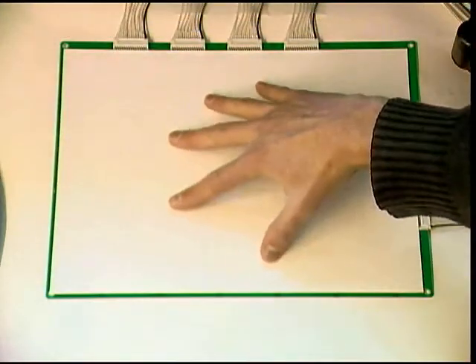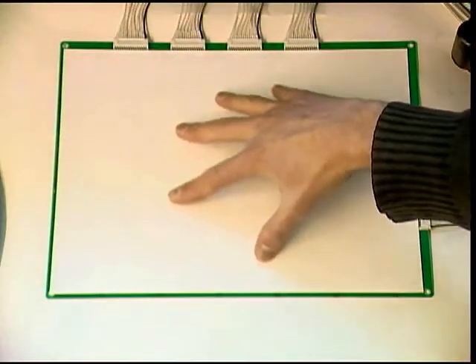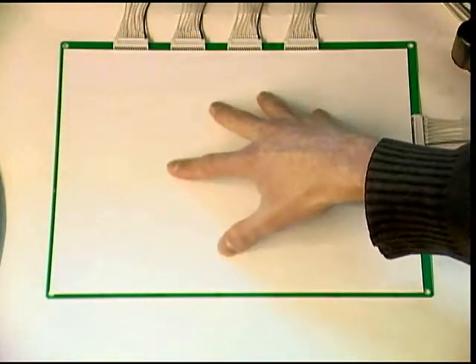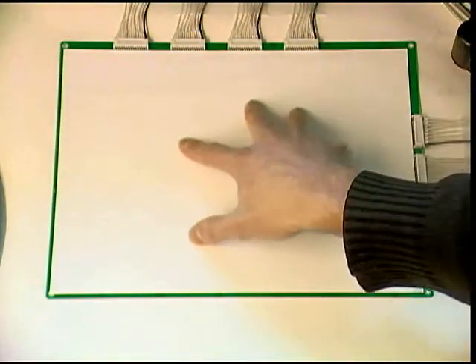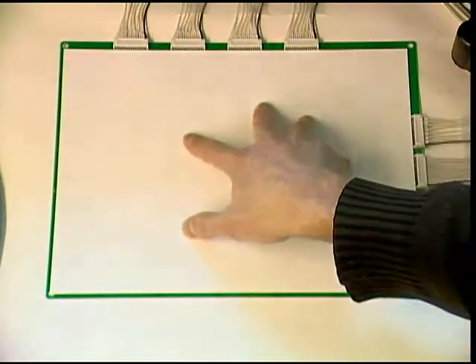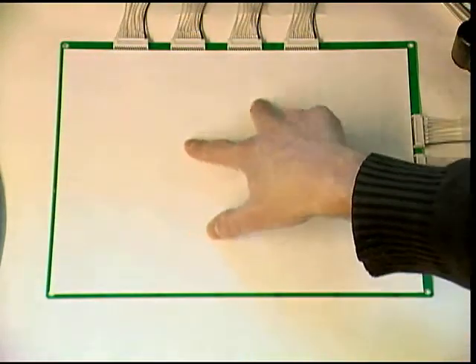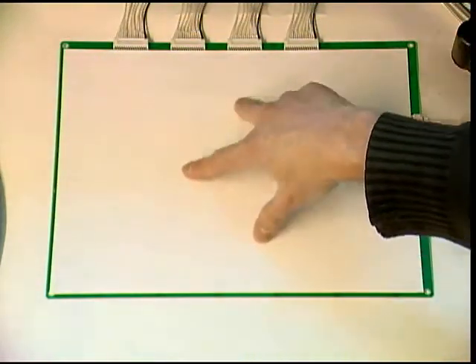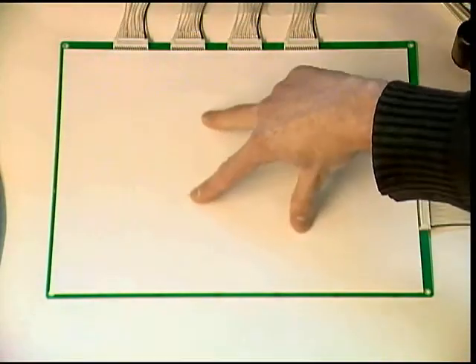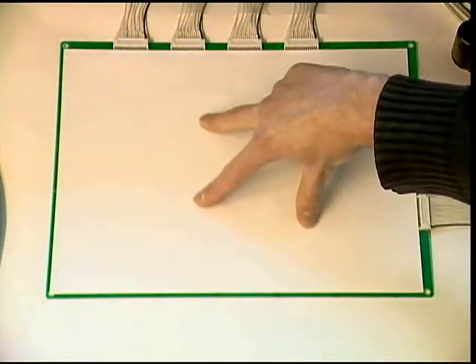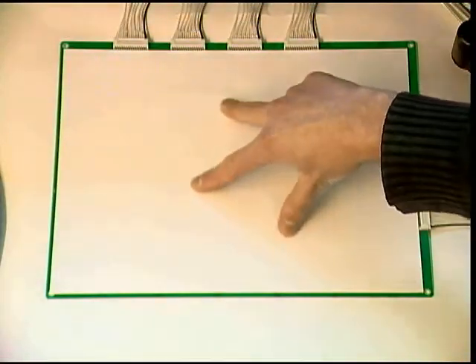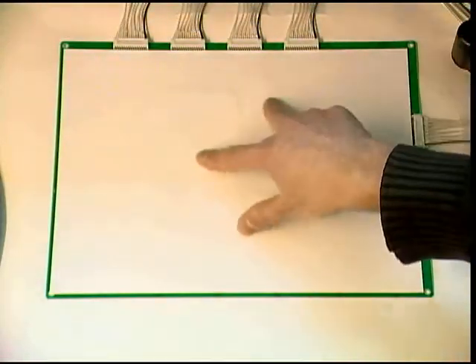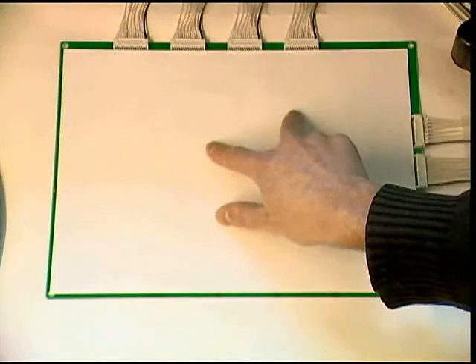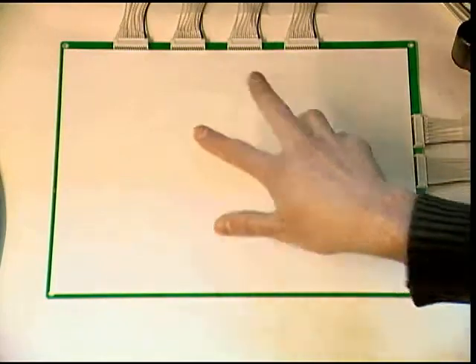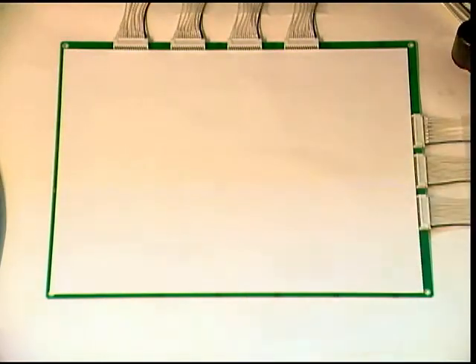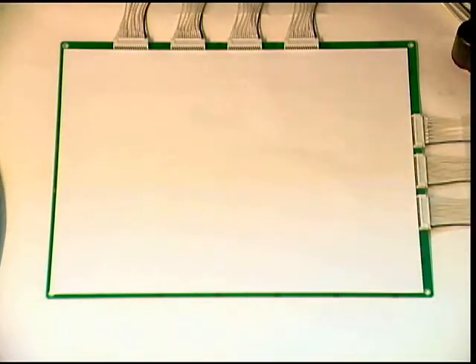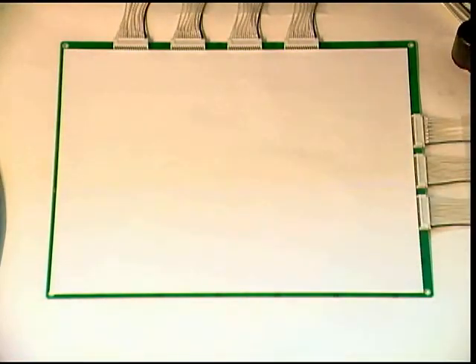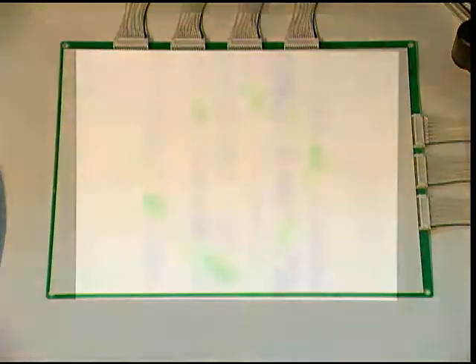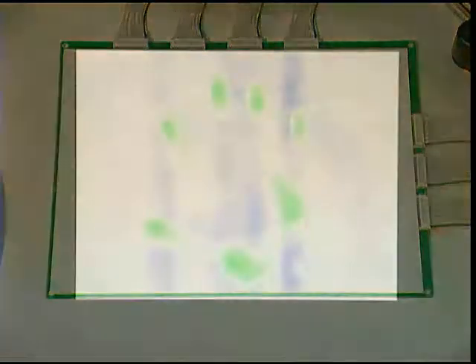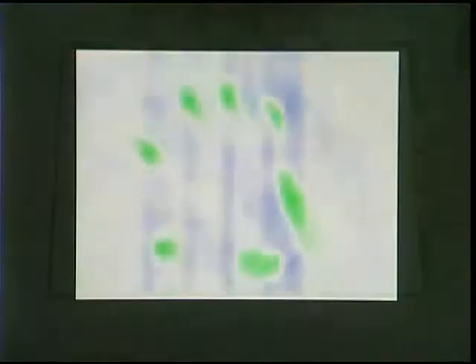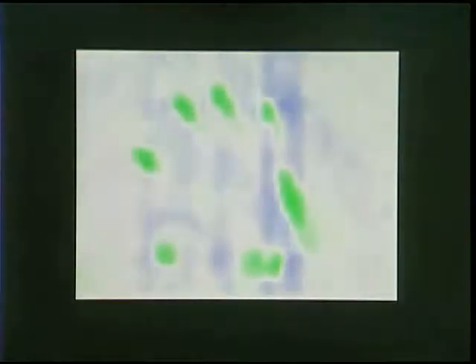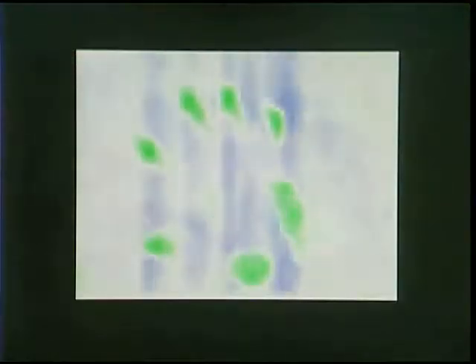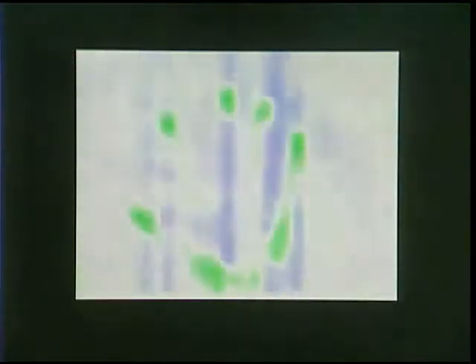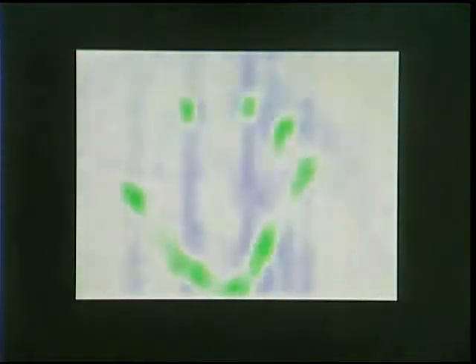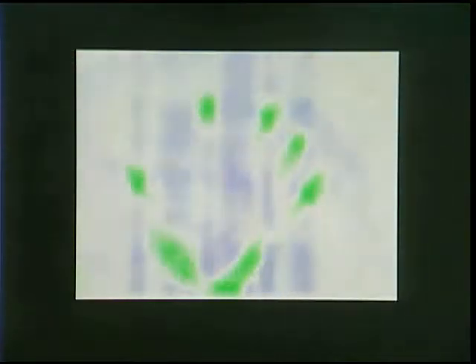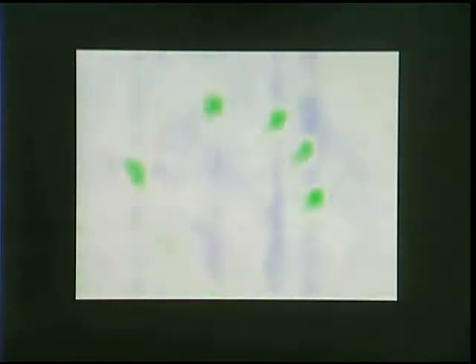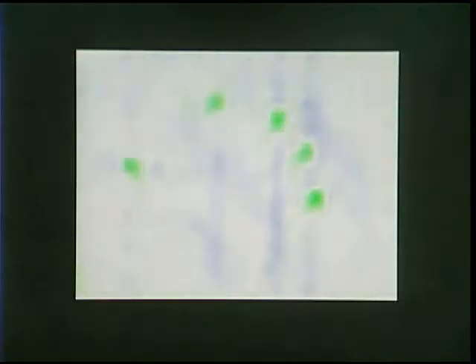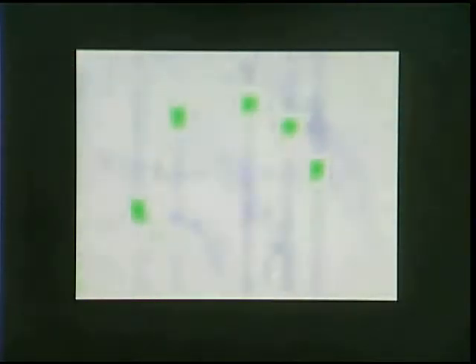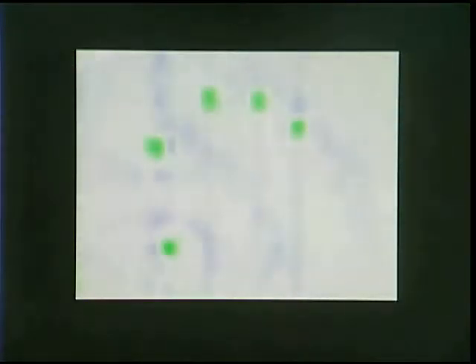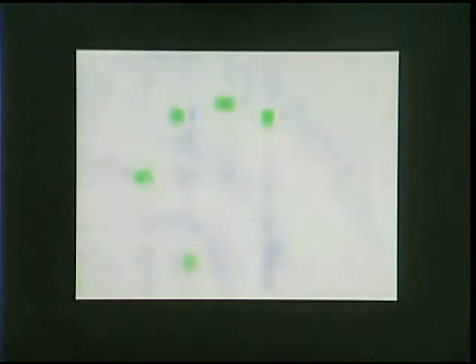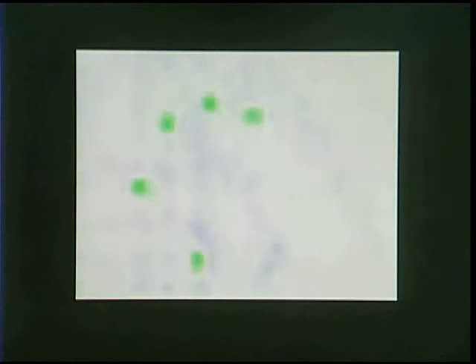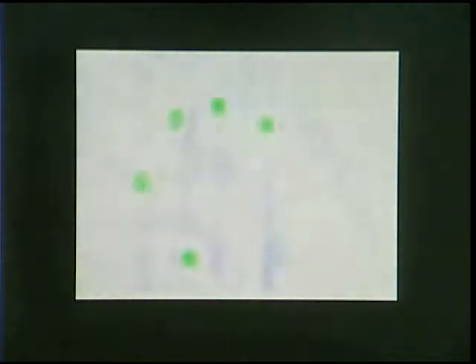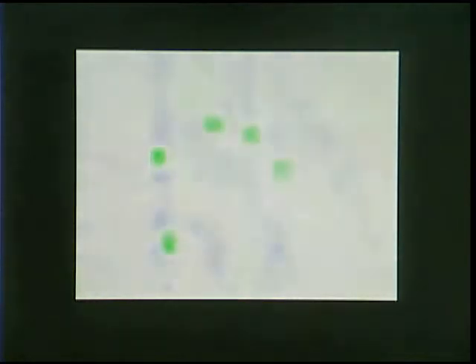Using a SmartSkin touchpad, we can detect the touch of multiple fingers. The SmartSkin uses a capacitive sensor grid to measure the distance from the hand to each point in the touchpad.